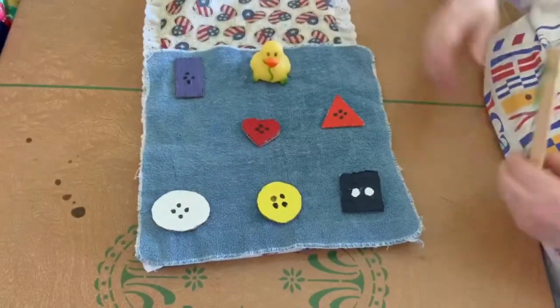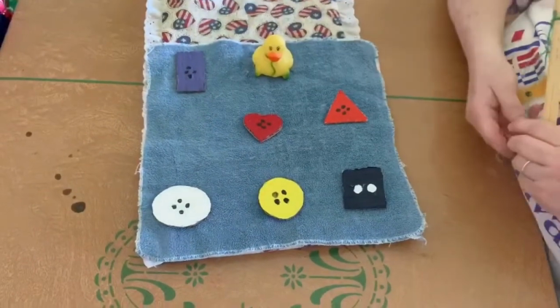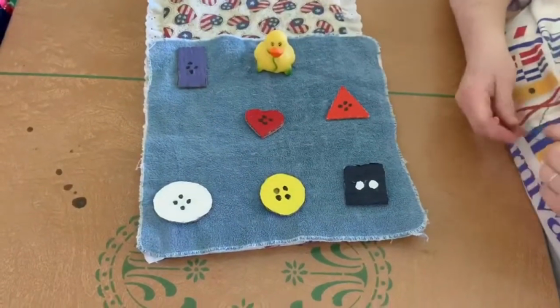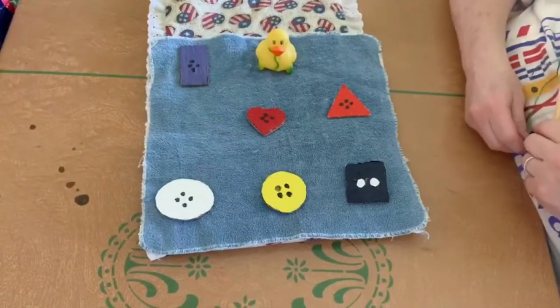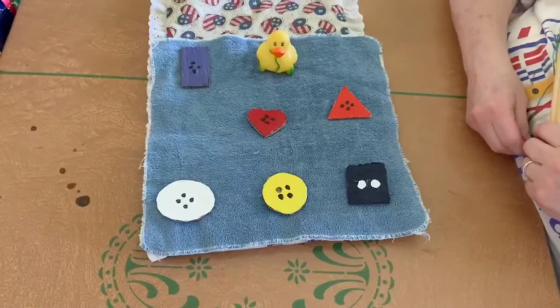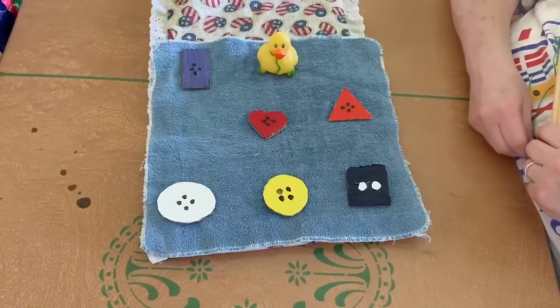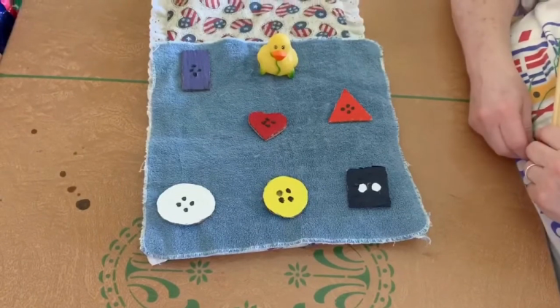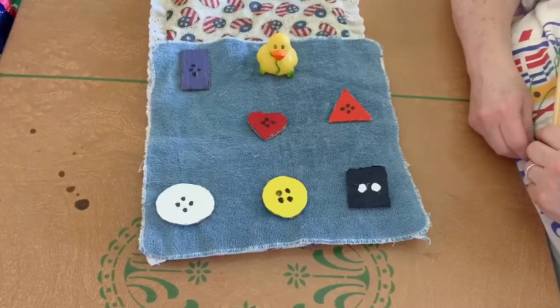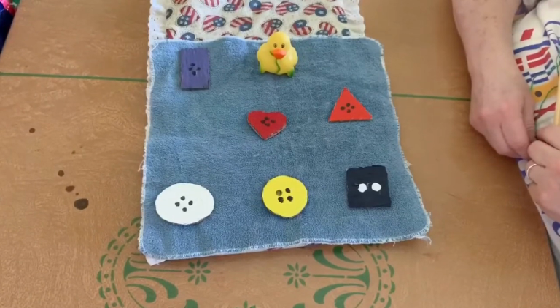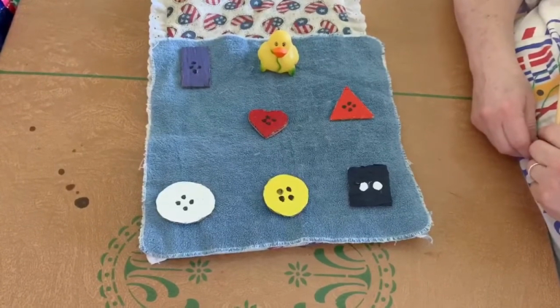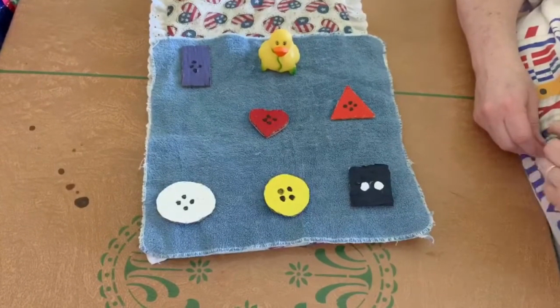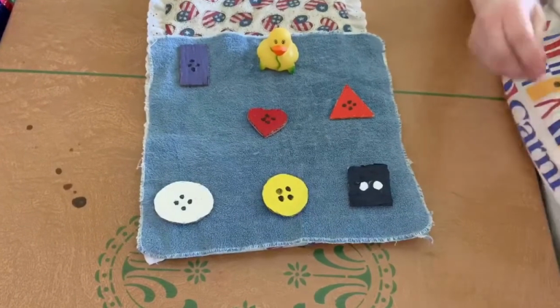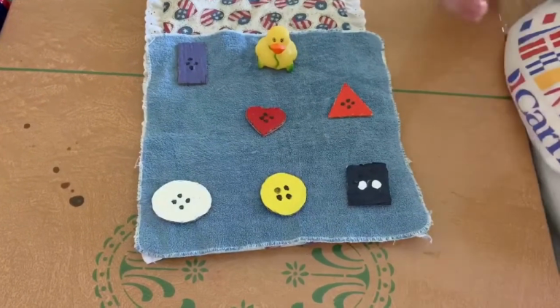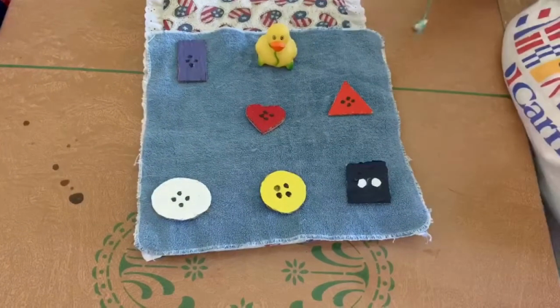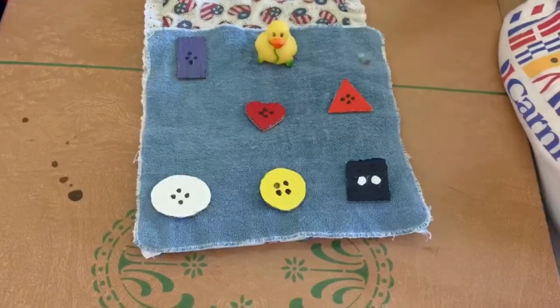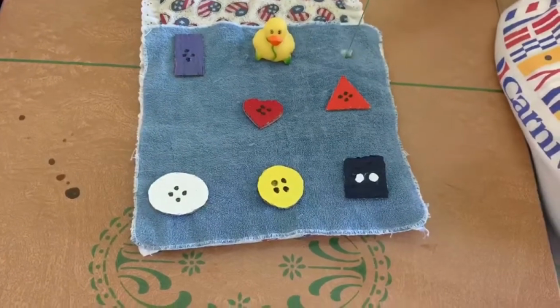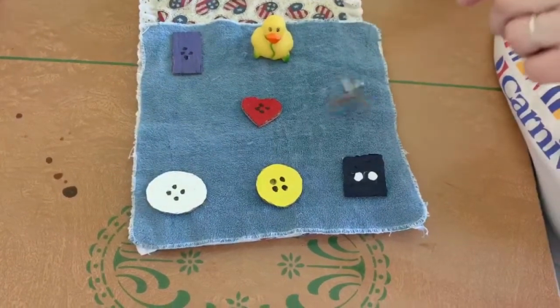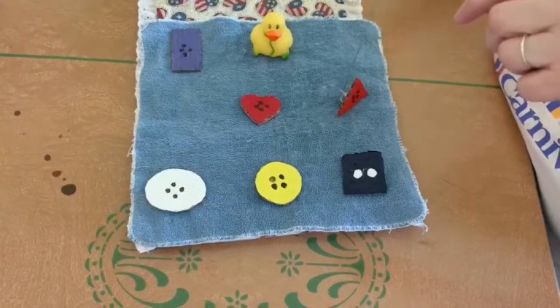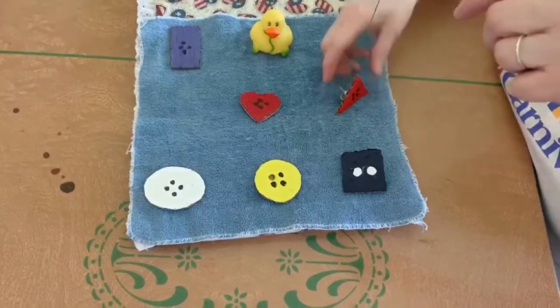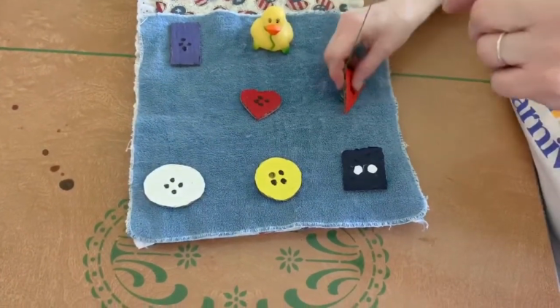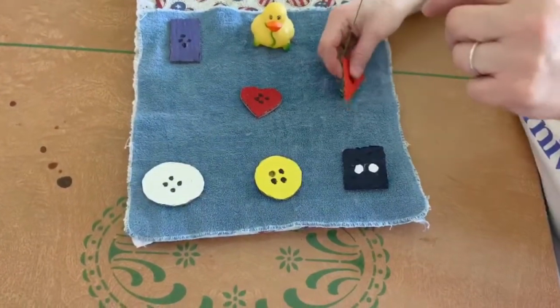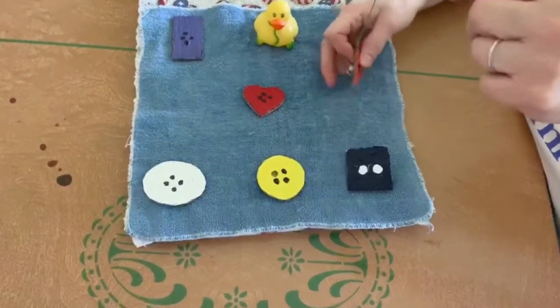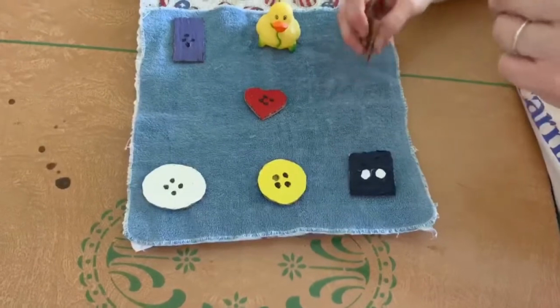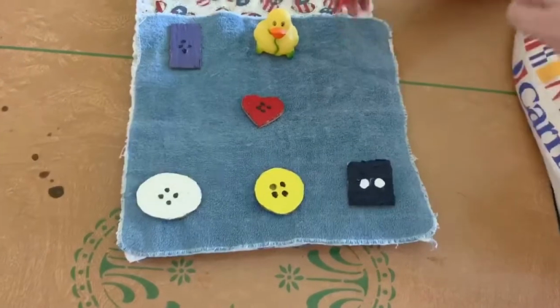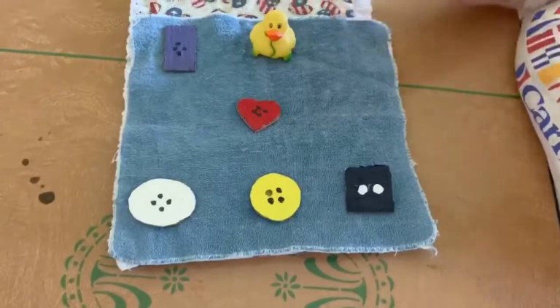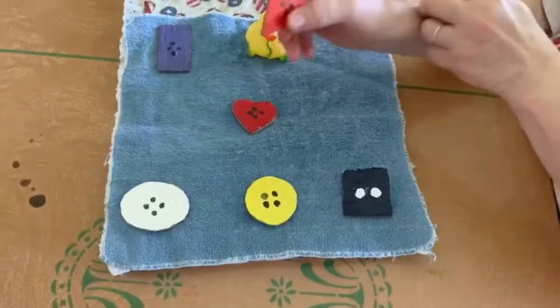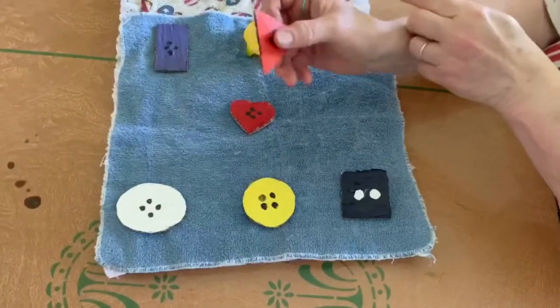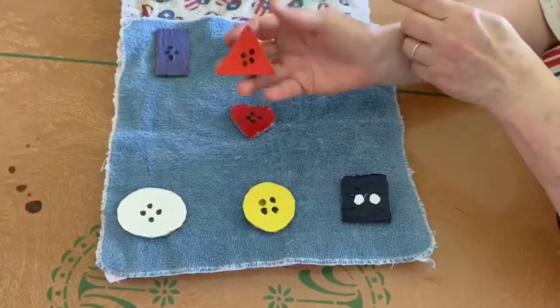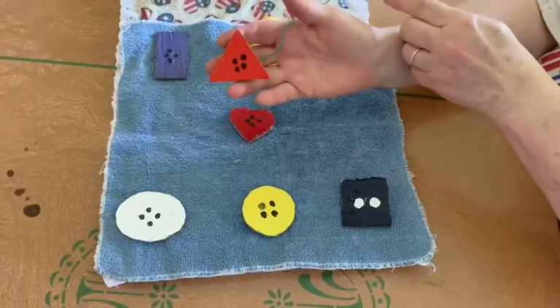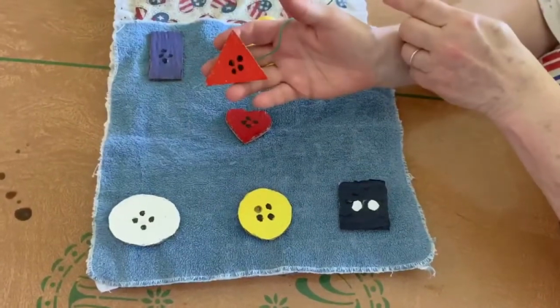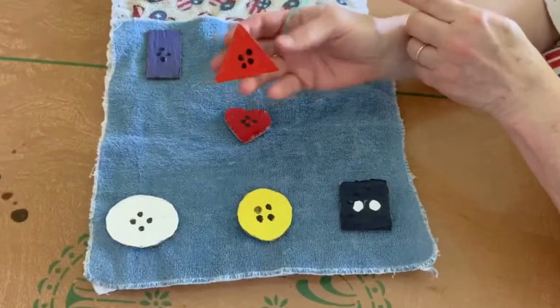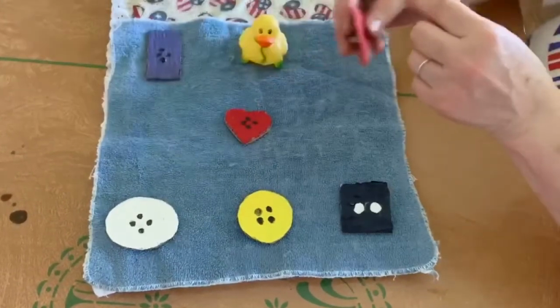Can you find the triangle? Here we go, the red triangle.